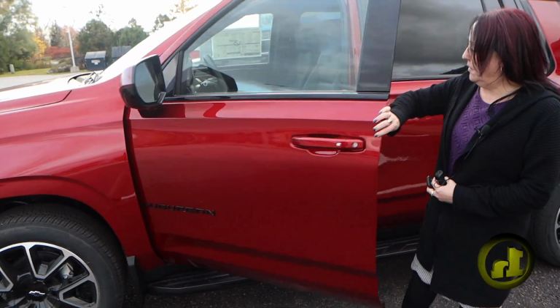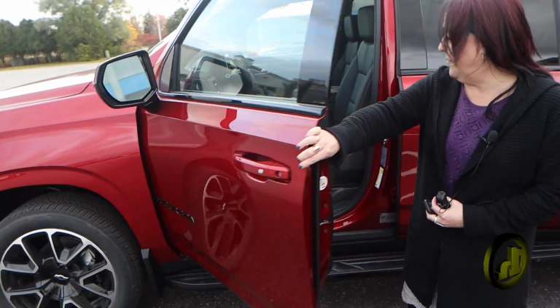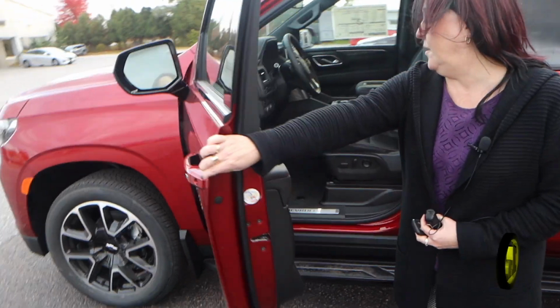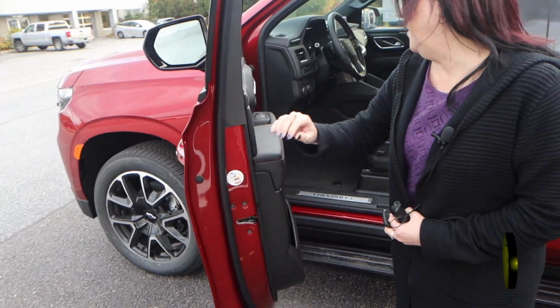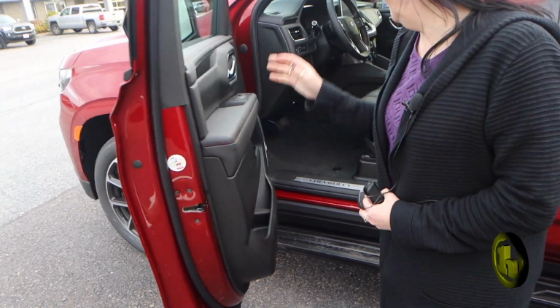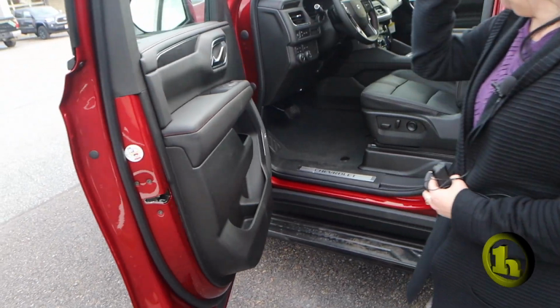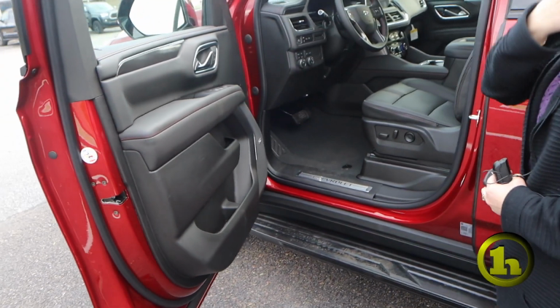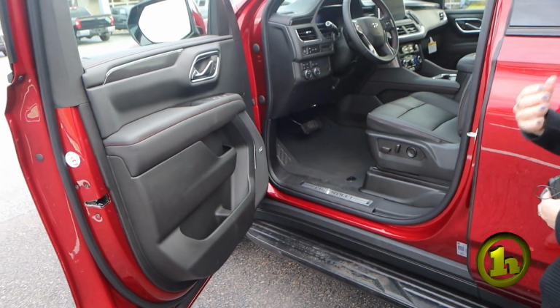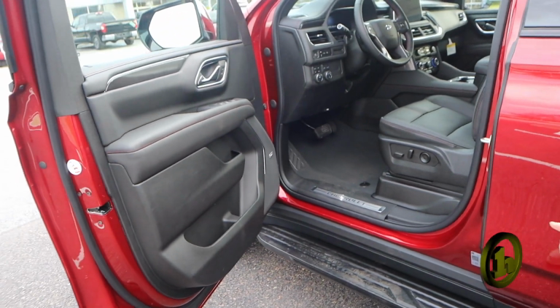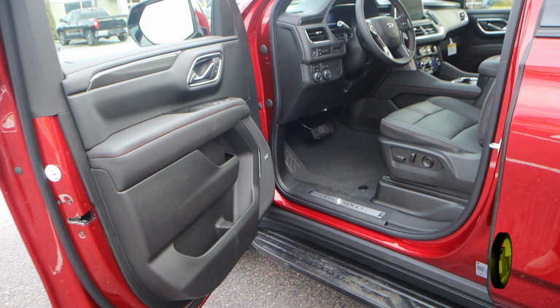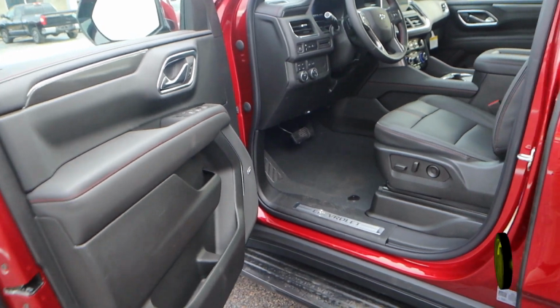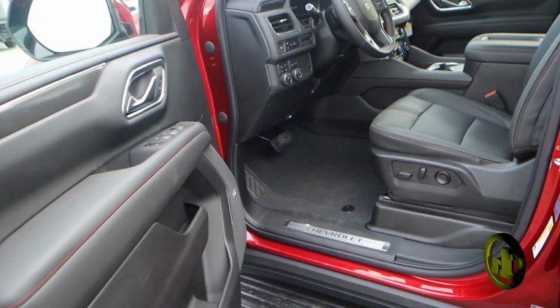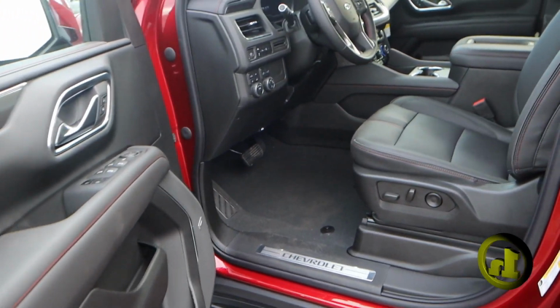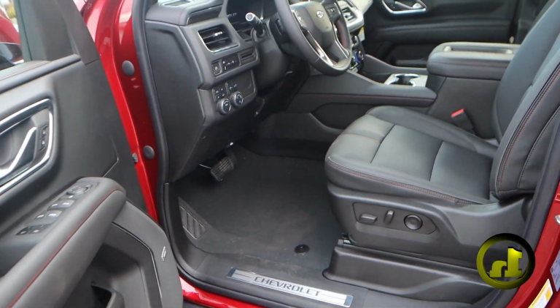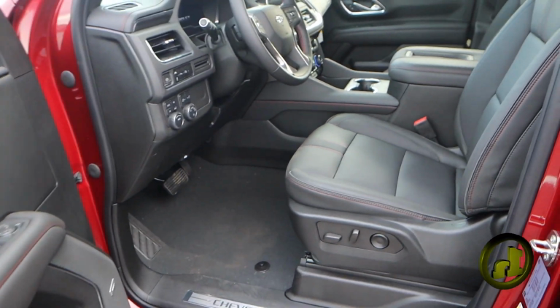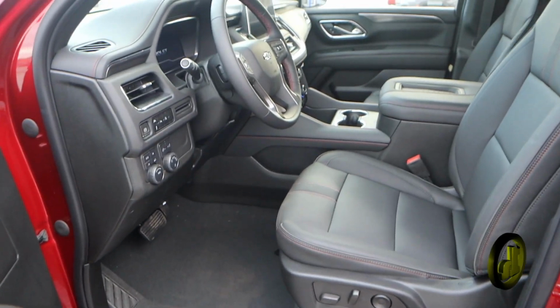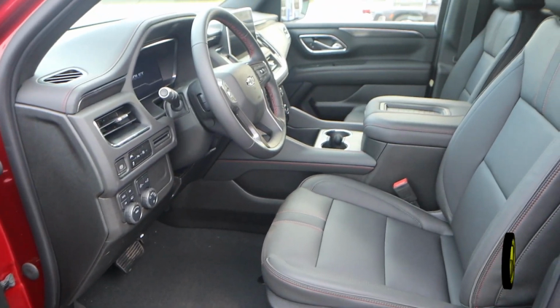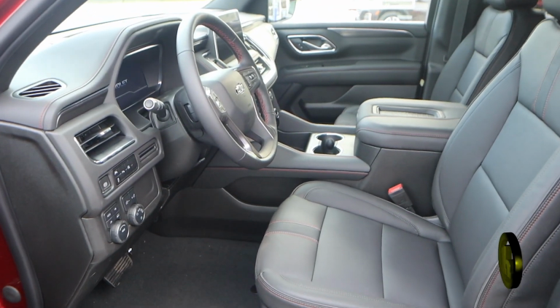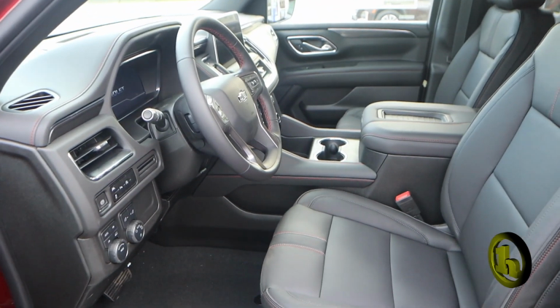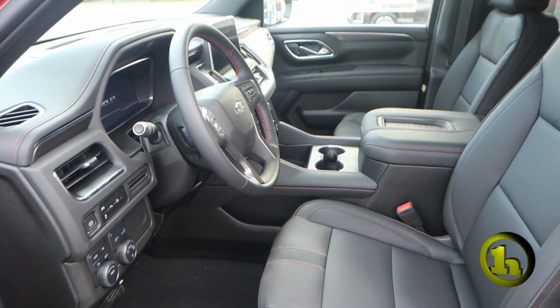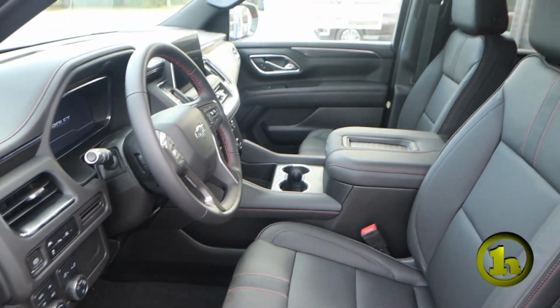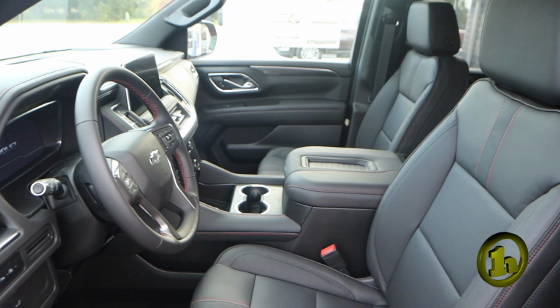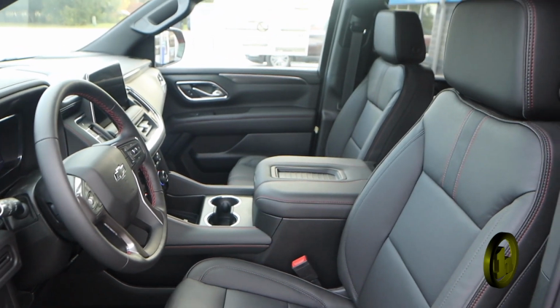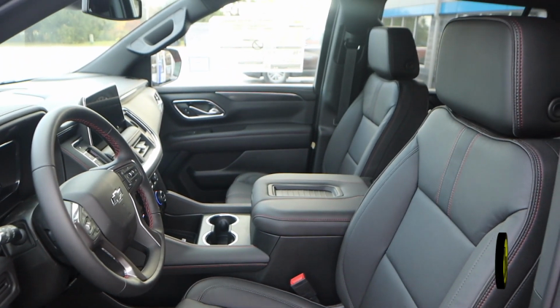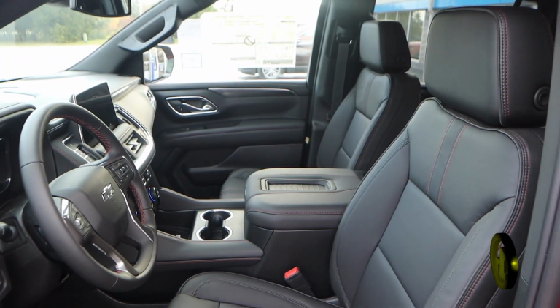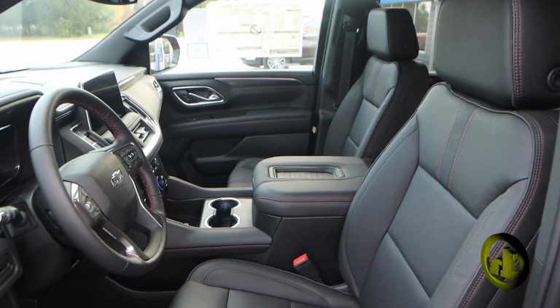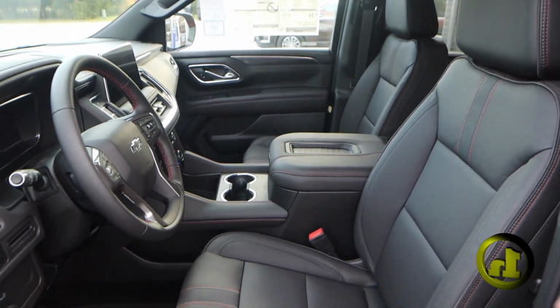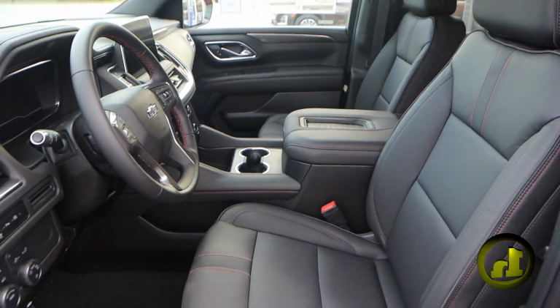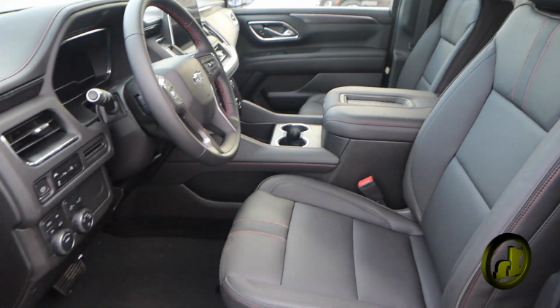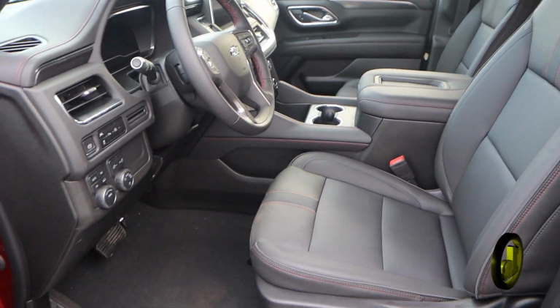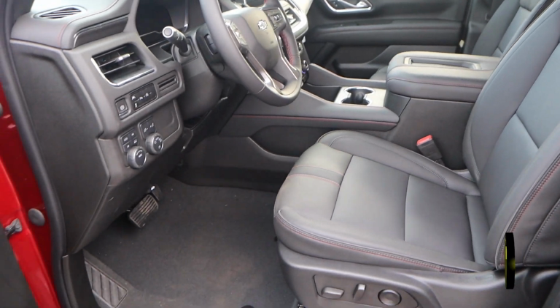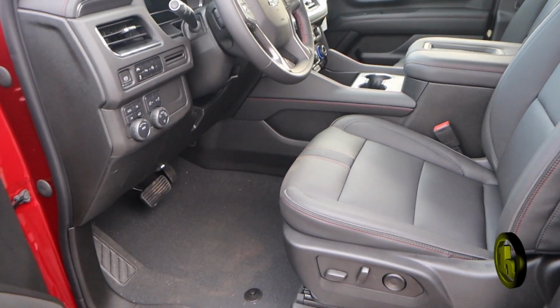We haven't seen a Suburban especially this color forever, but this is the RST model. Nice leather, it's got obviously heated seats, and it has a Bose sound system.